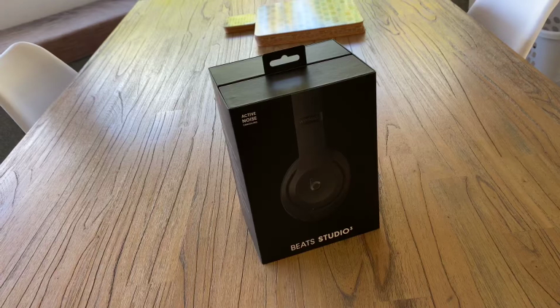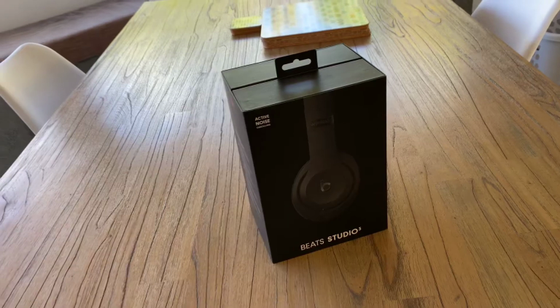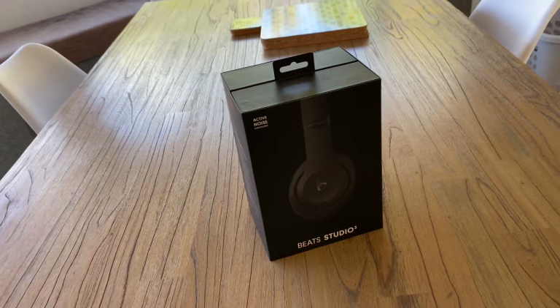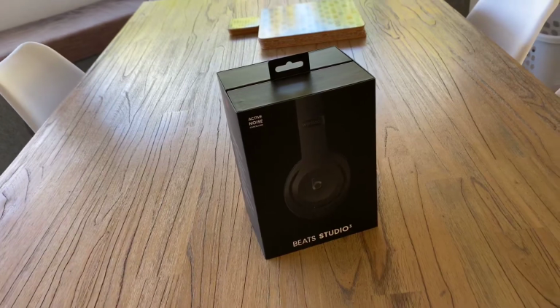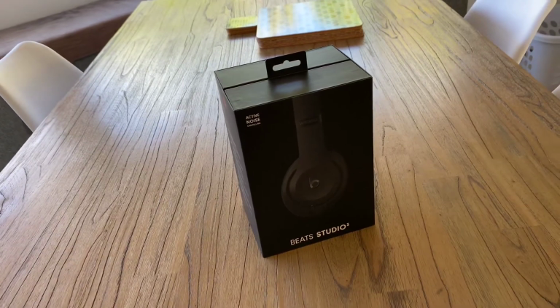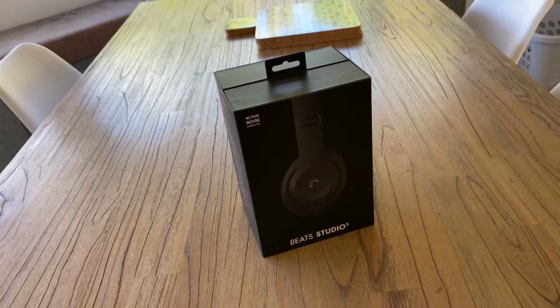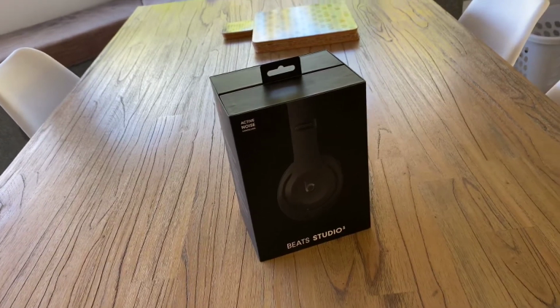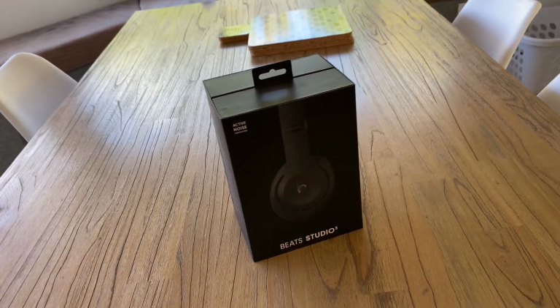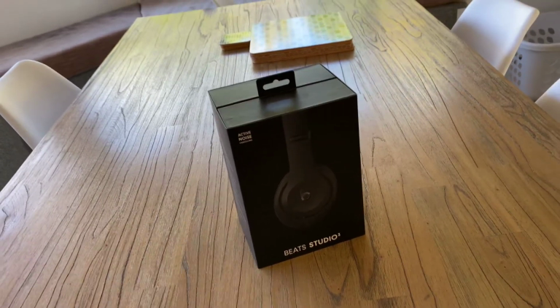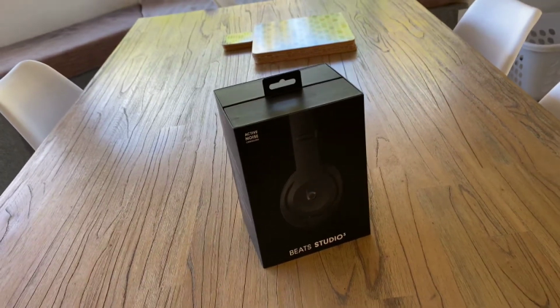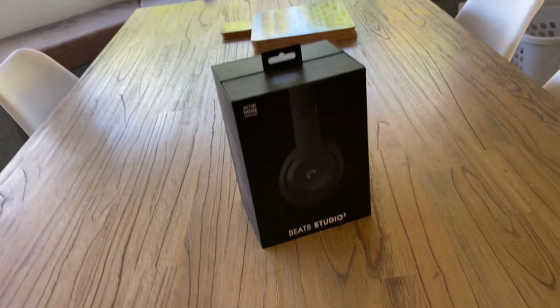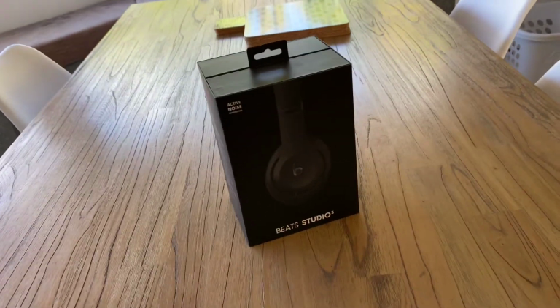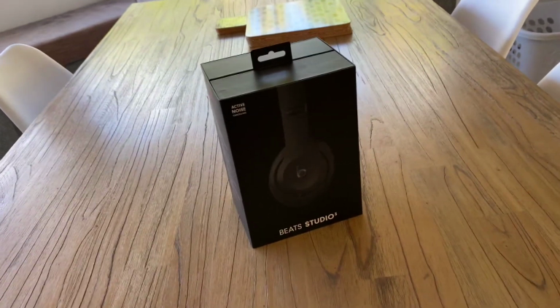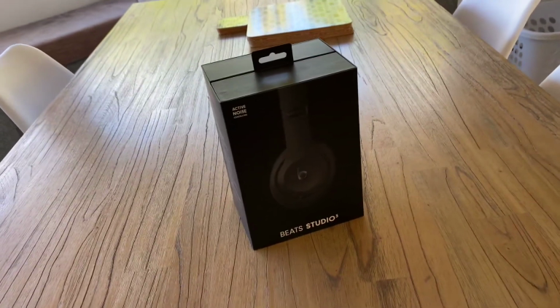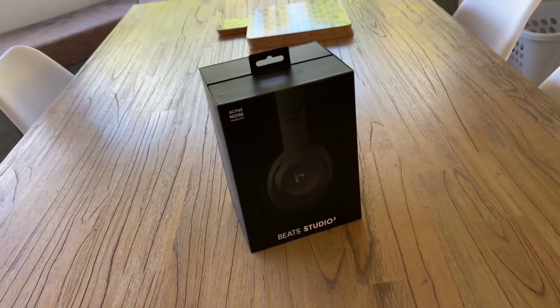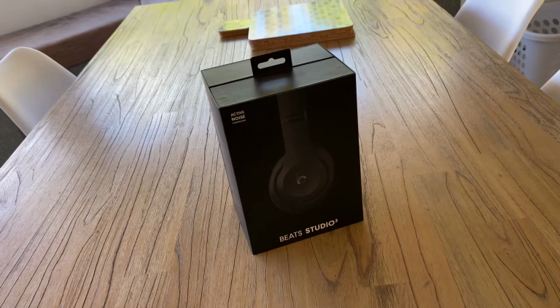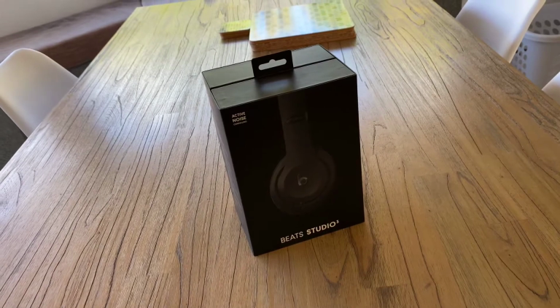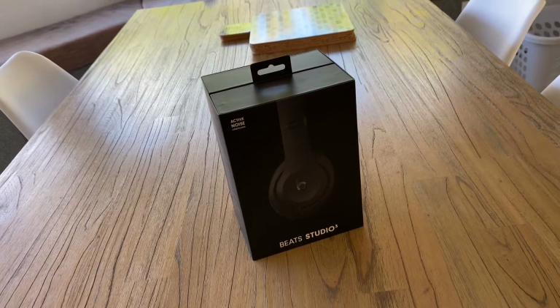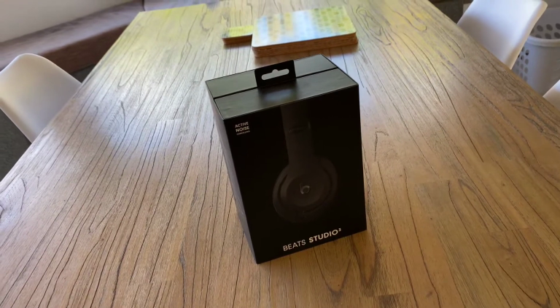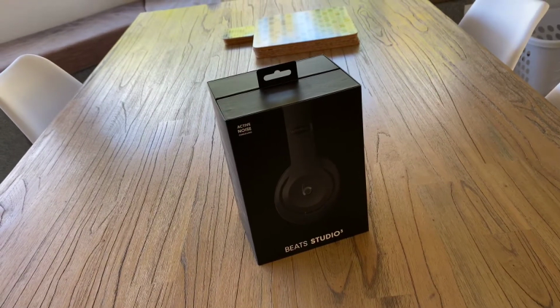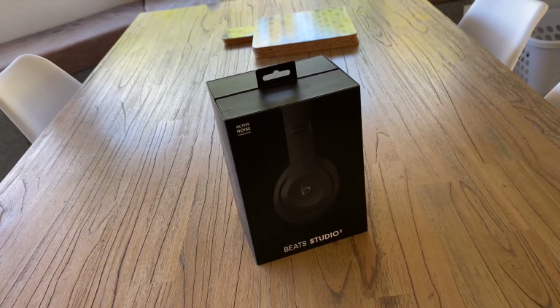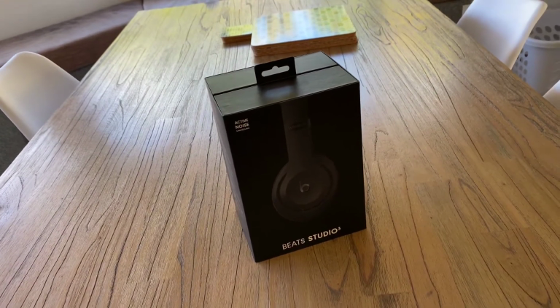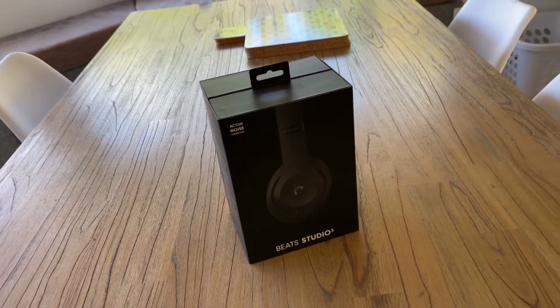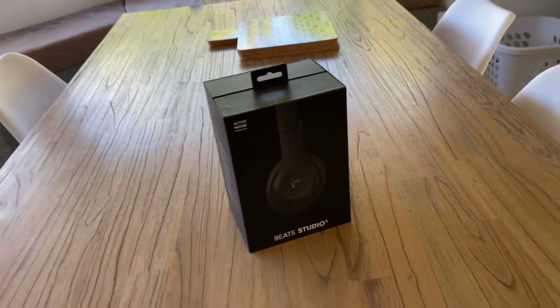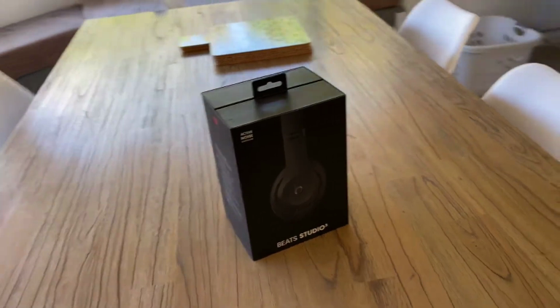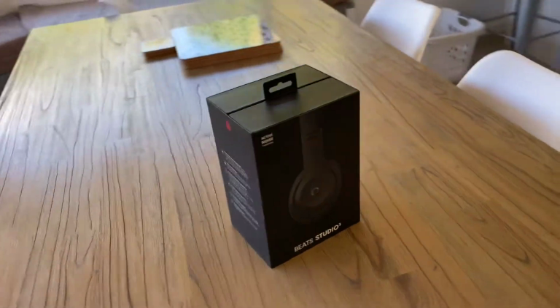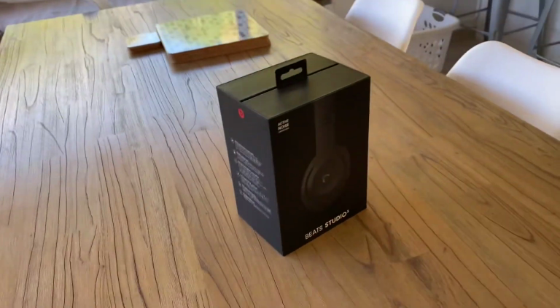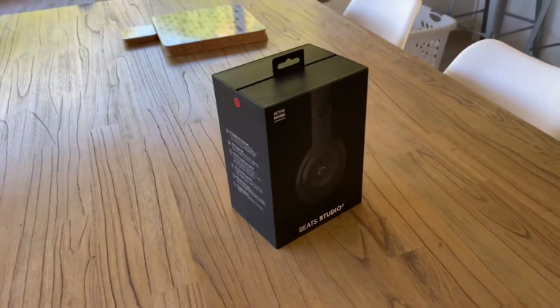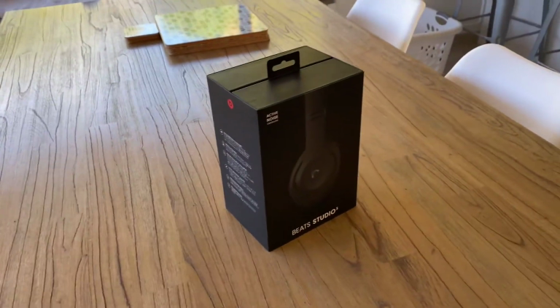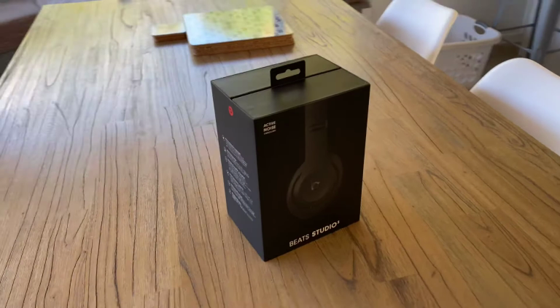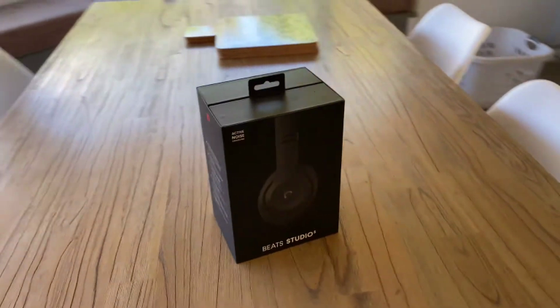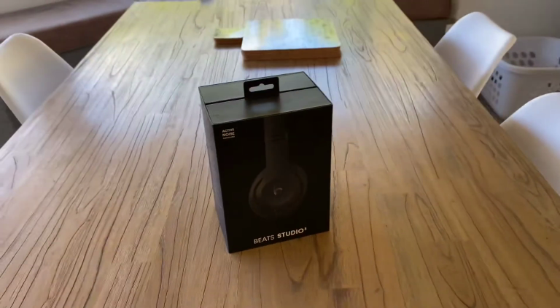Hi, it's Ashley from AV Sound Advice. Today we're doing the unboxing of the Beats Audio 3 headphones. And today we have our helper, which is Thayer, who's going to do the unboxing.